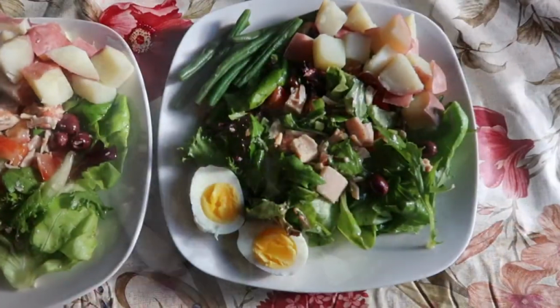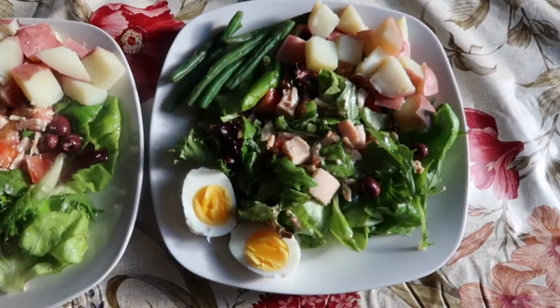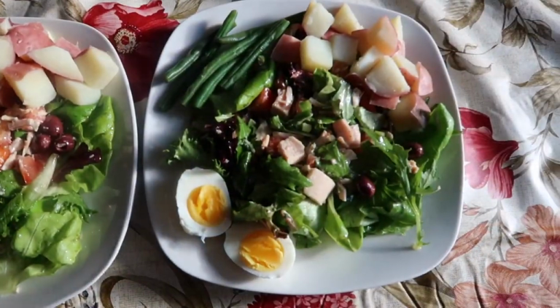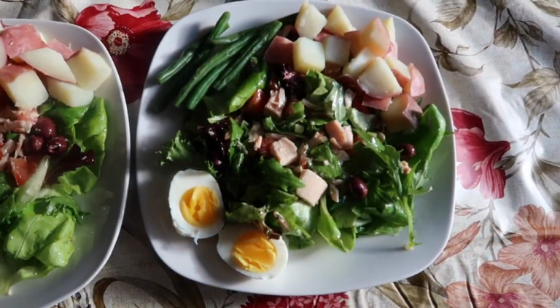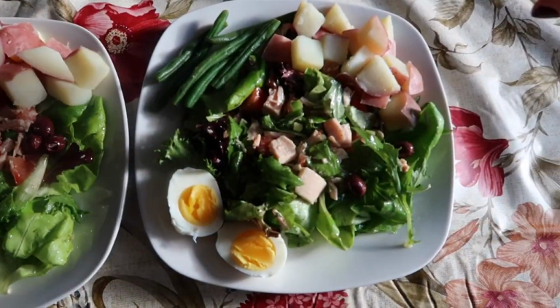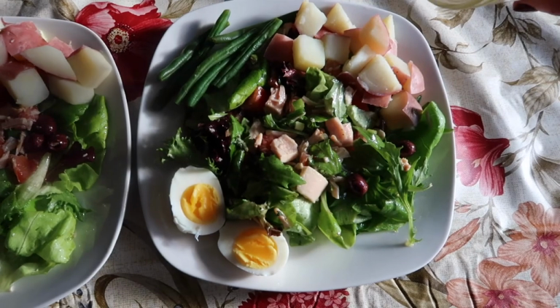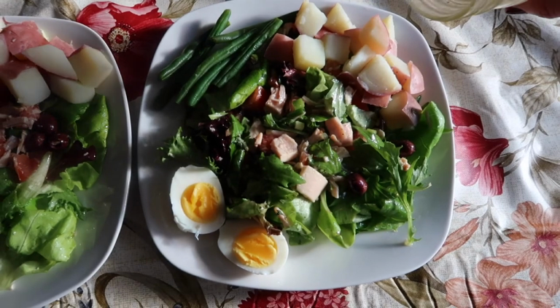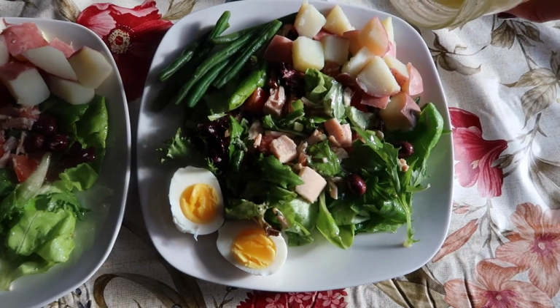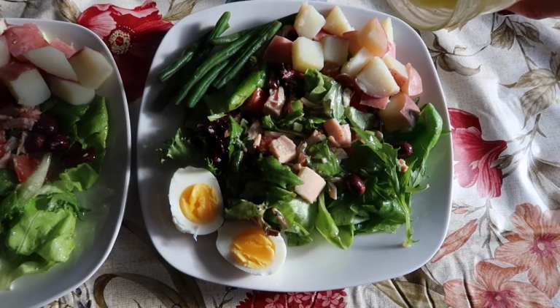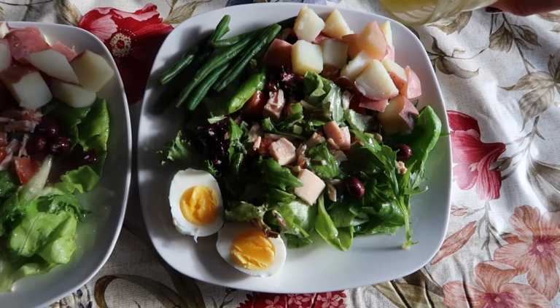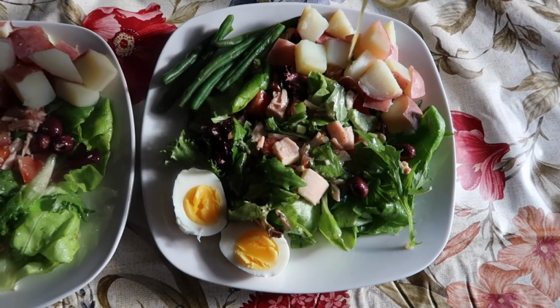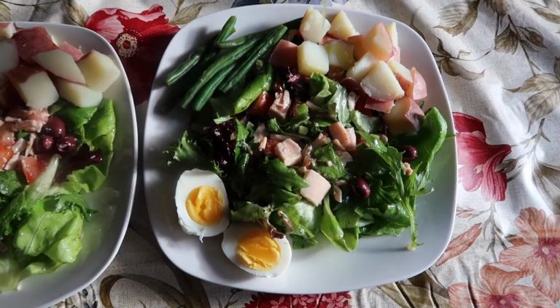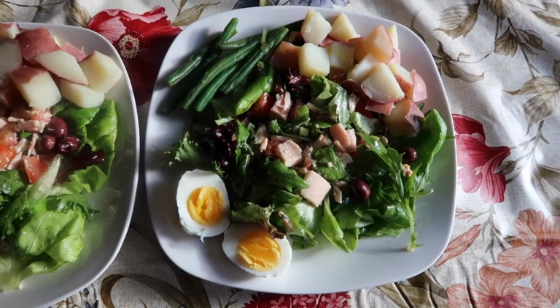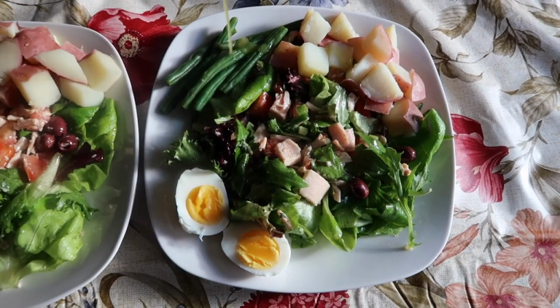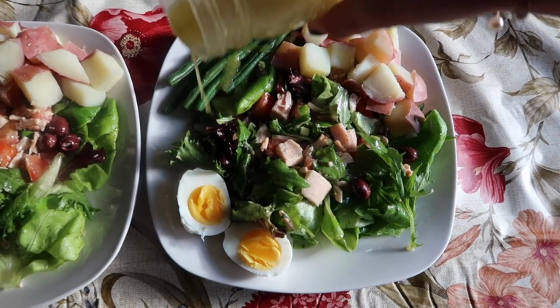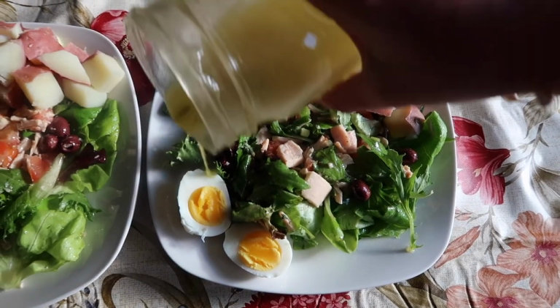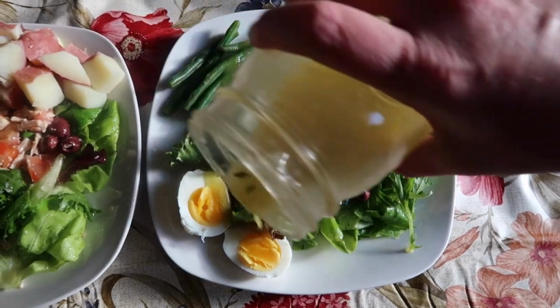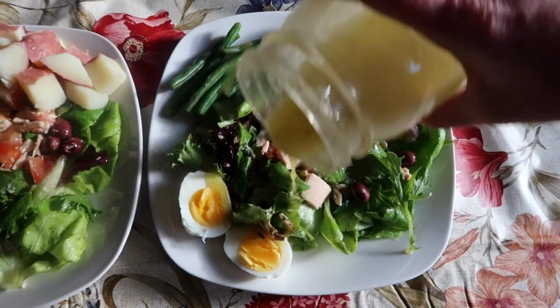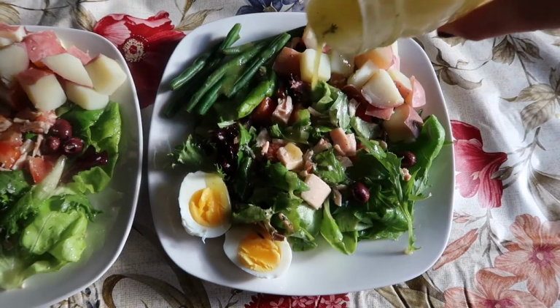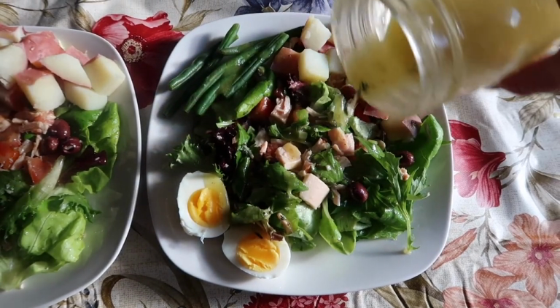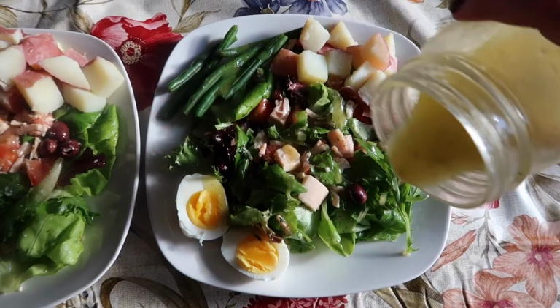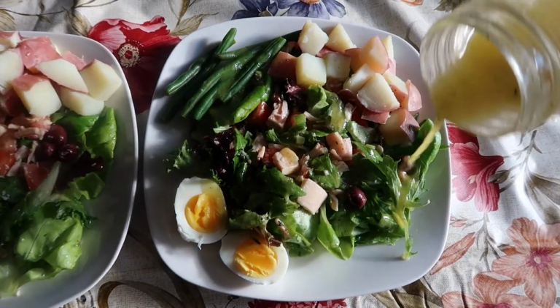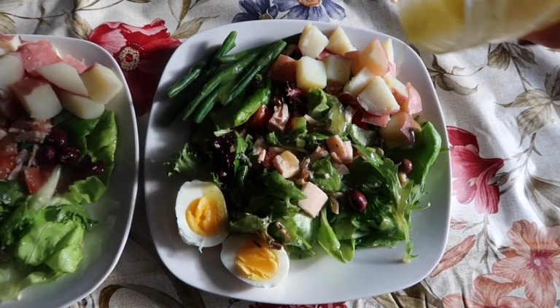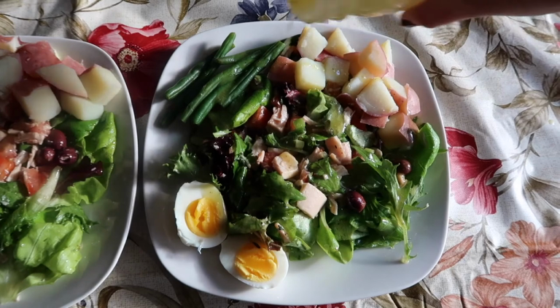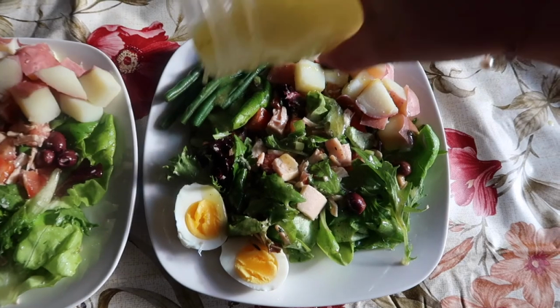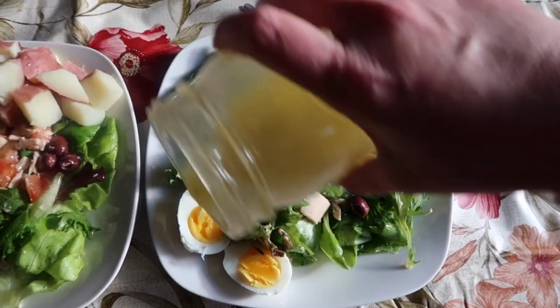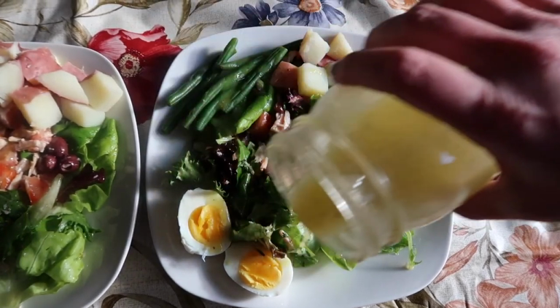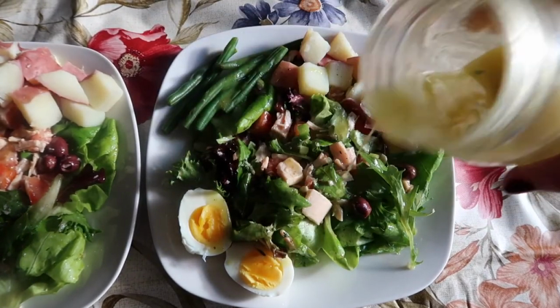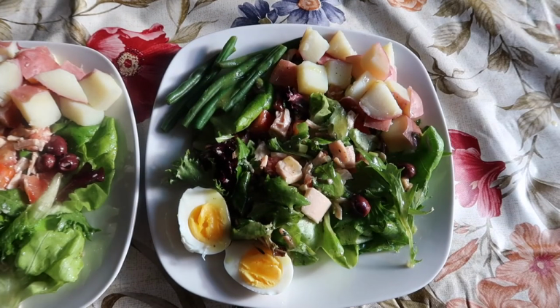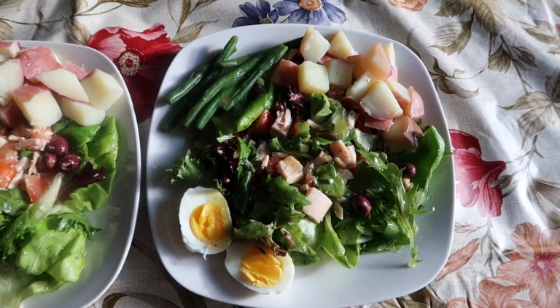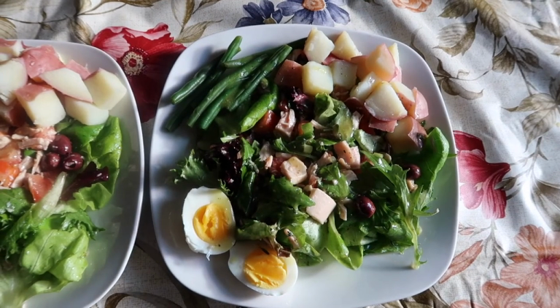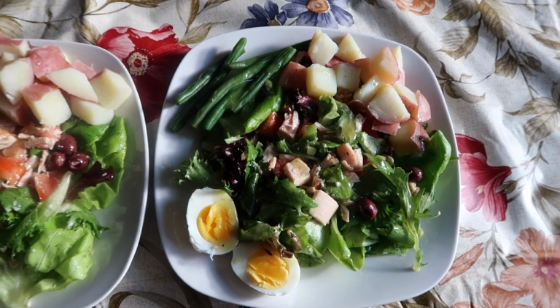So here's our classic Niçoise salad, just drizzling over the vinaigrette that we saved. Bon appétit!